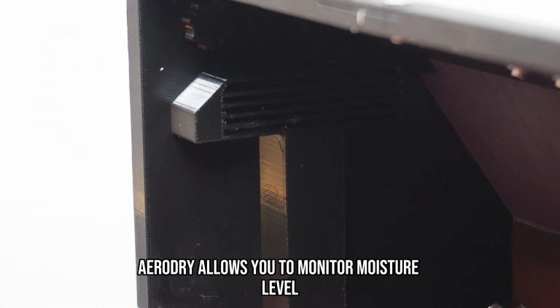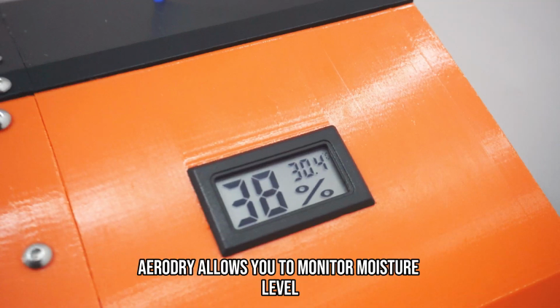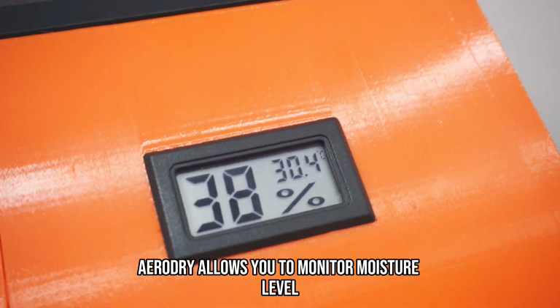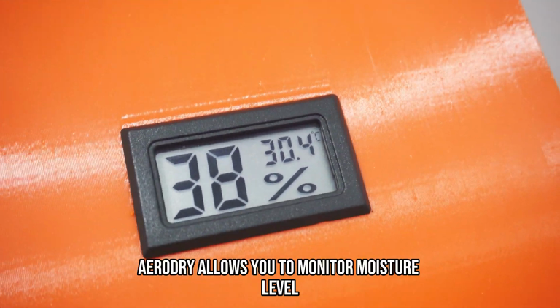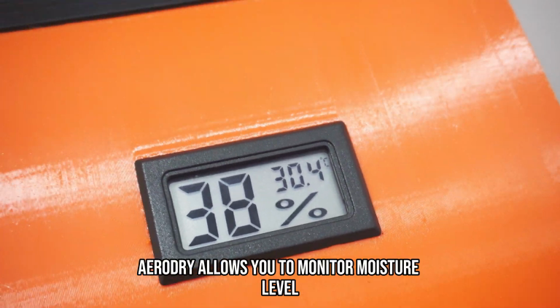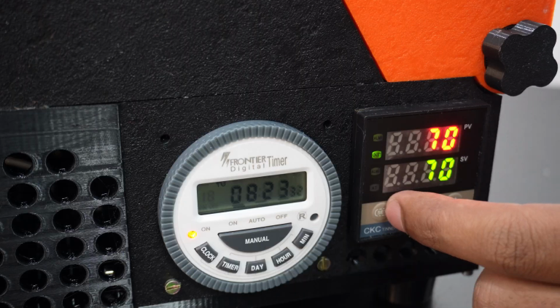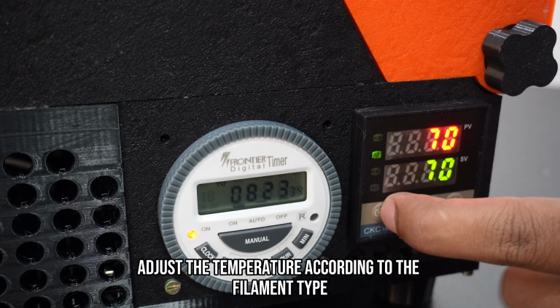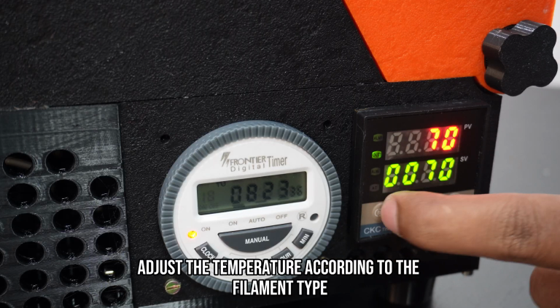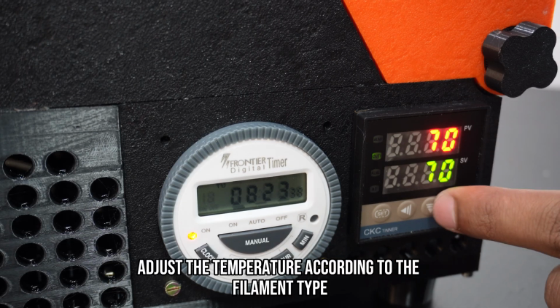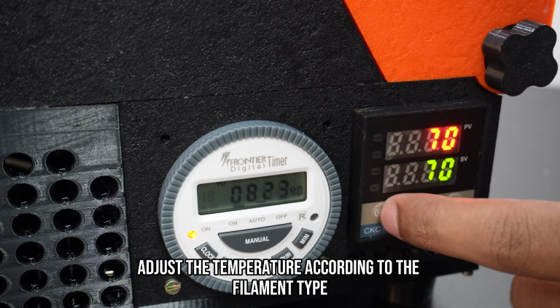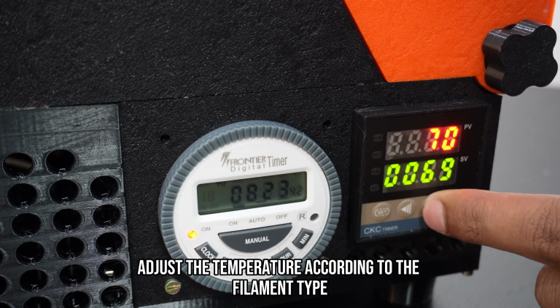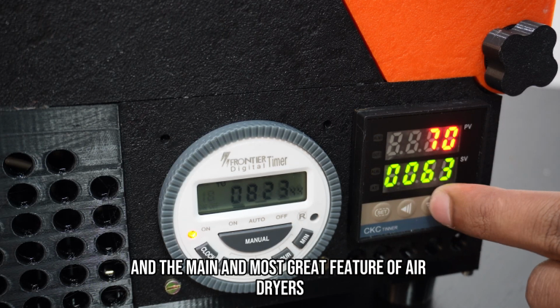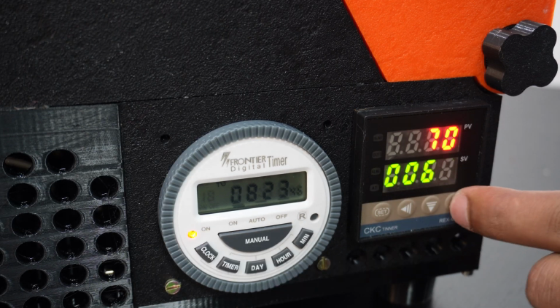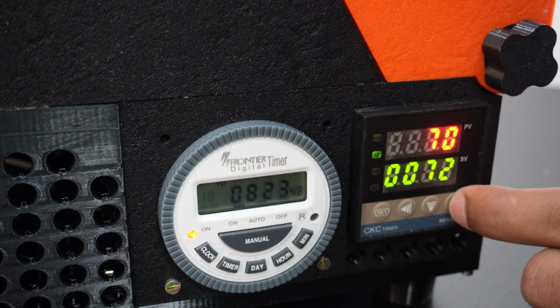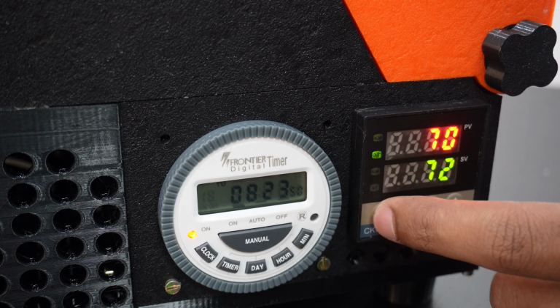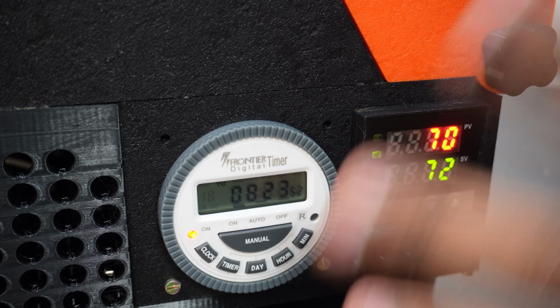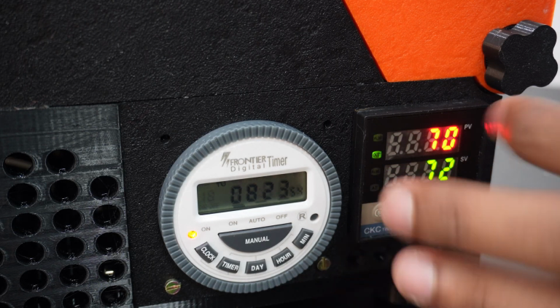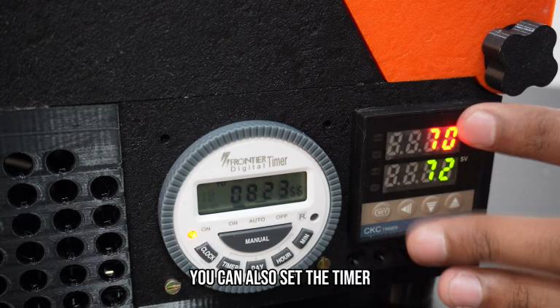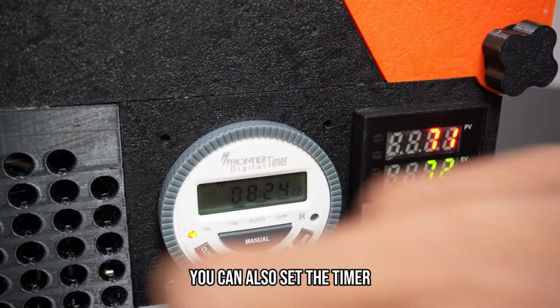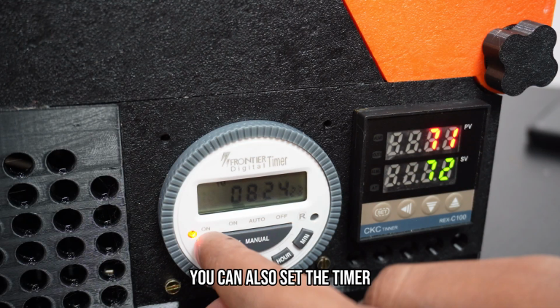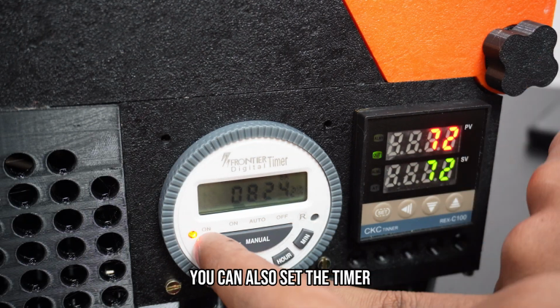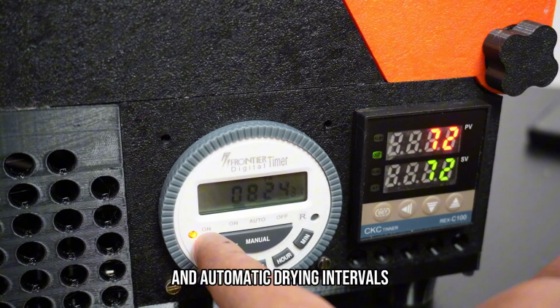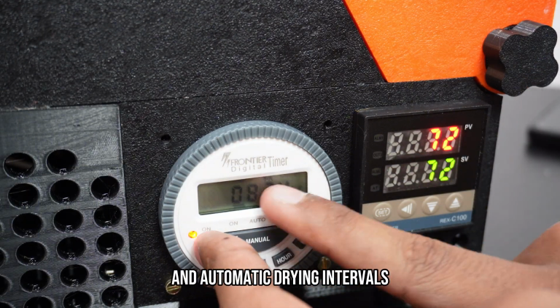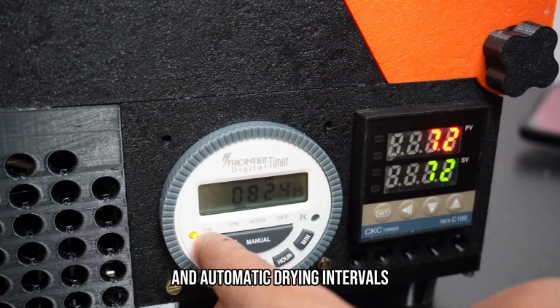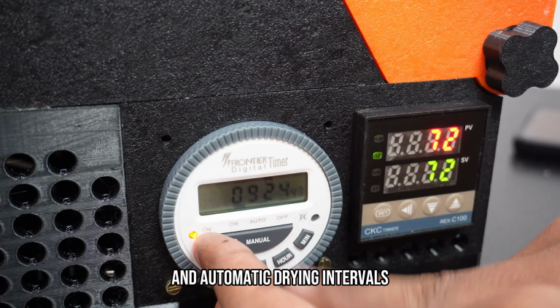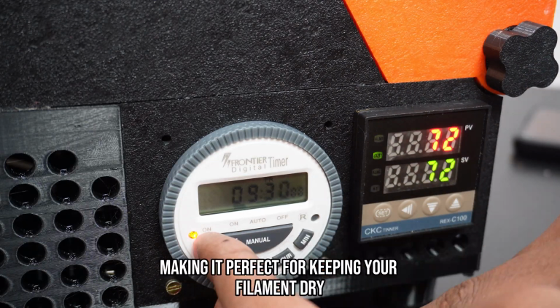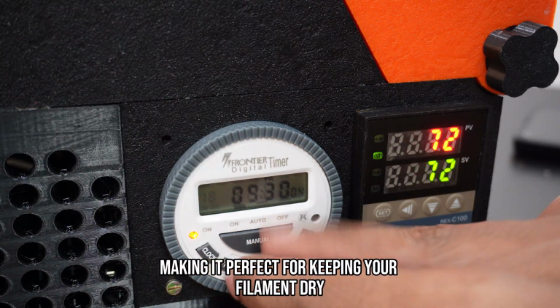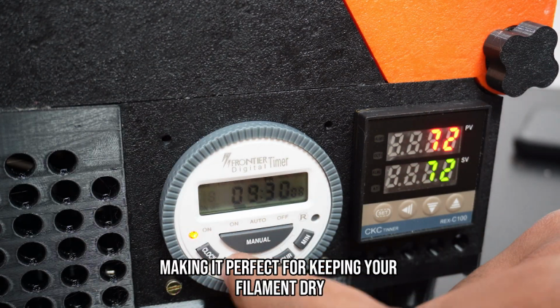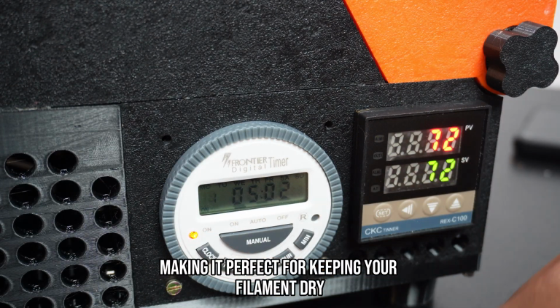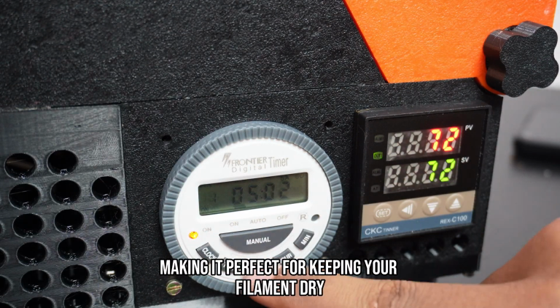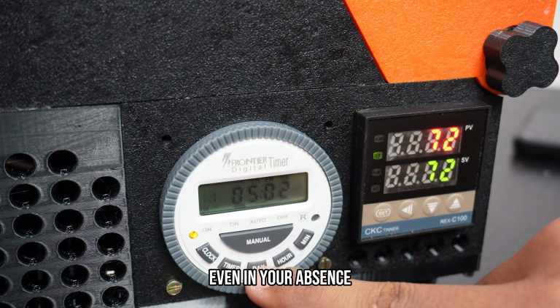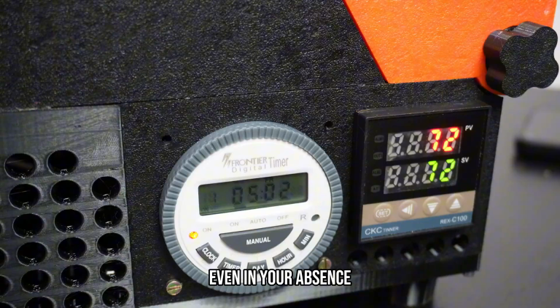AeroDryer allows you to monitor moisture level and adjust the temperature according to the filament type. The main feature of AeroDryer is that you can also set the timer and automatic drying intervals, making it perfect for keeping your filament dry even in your absence.